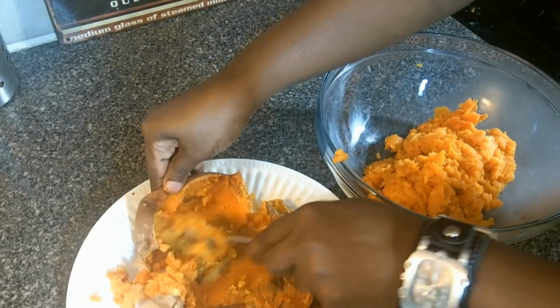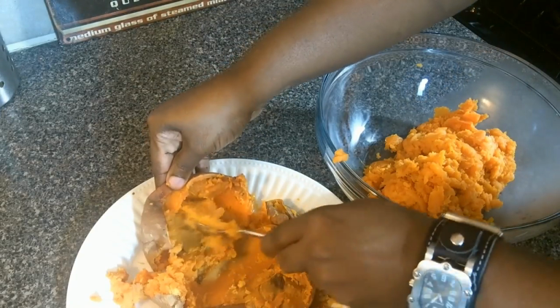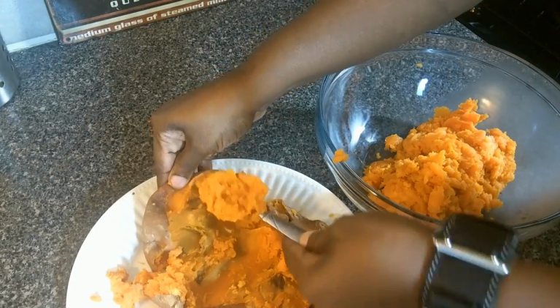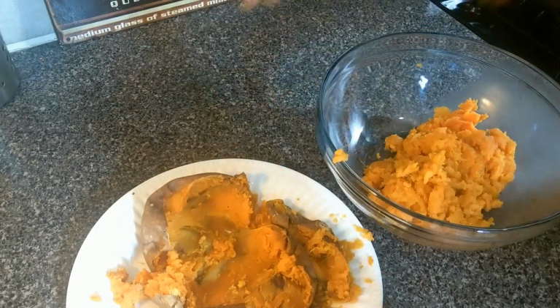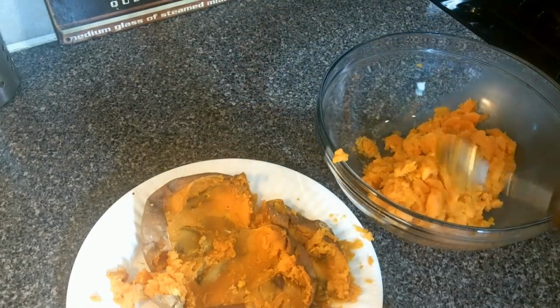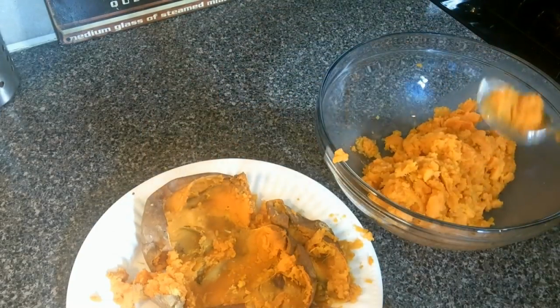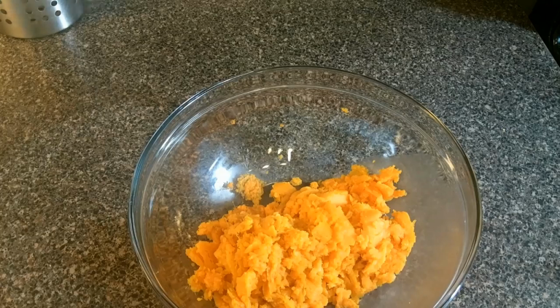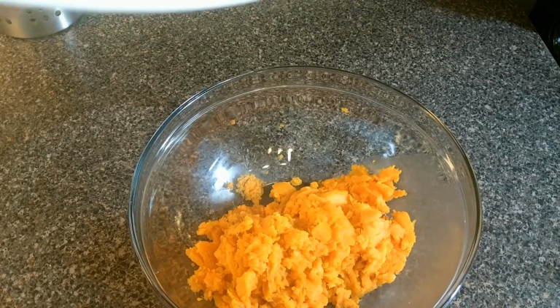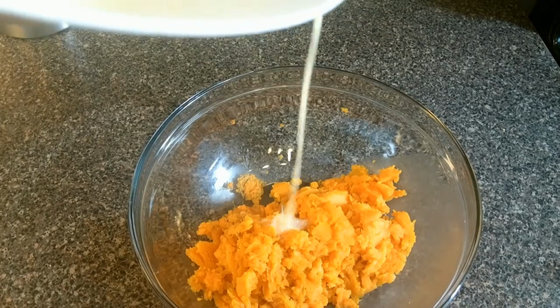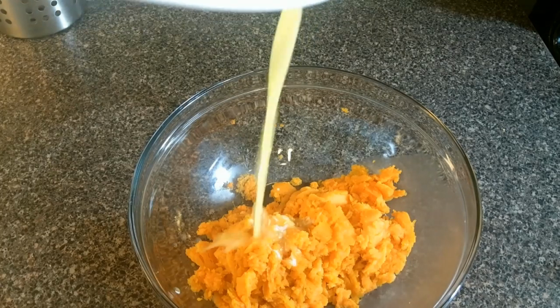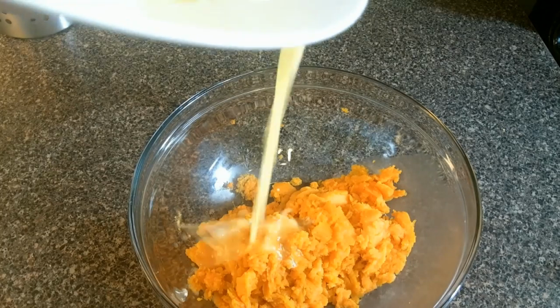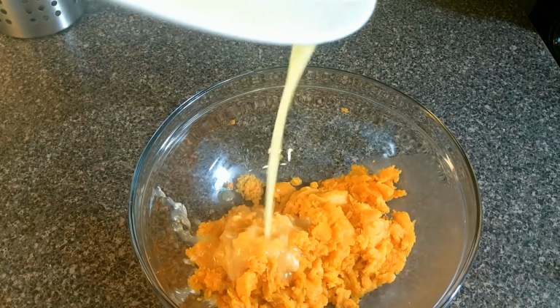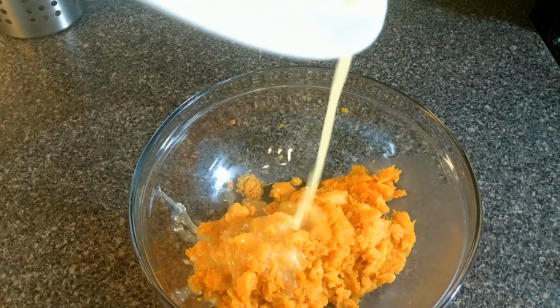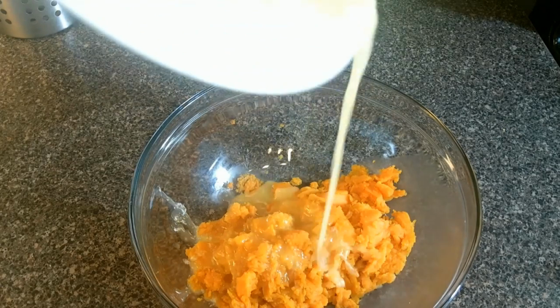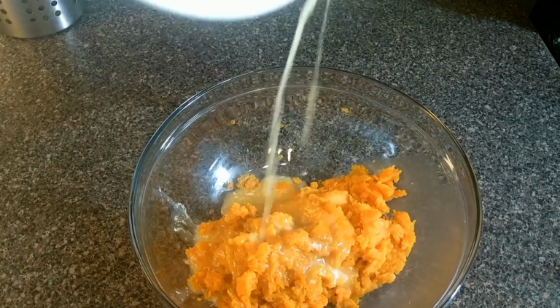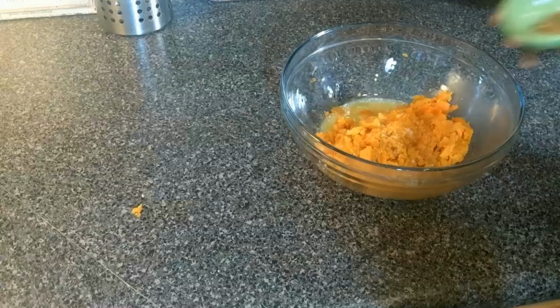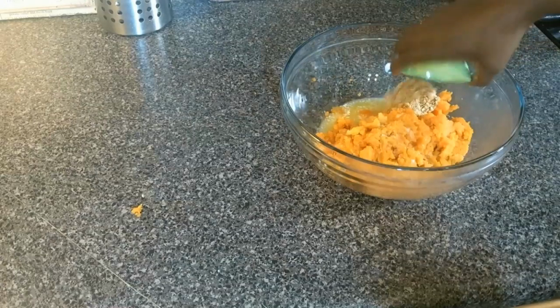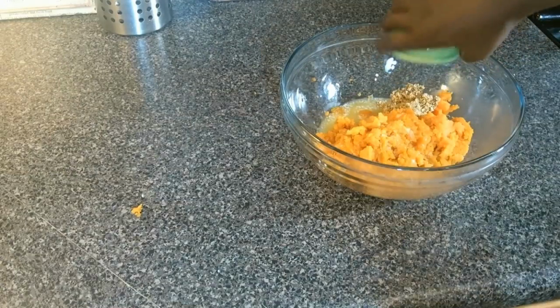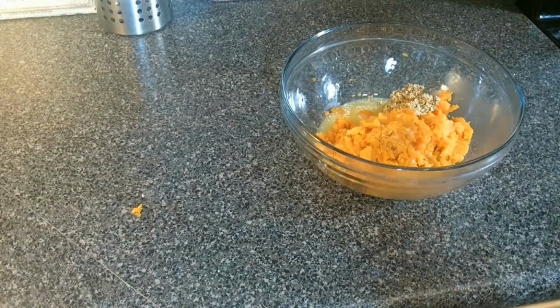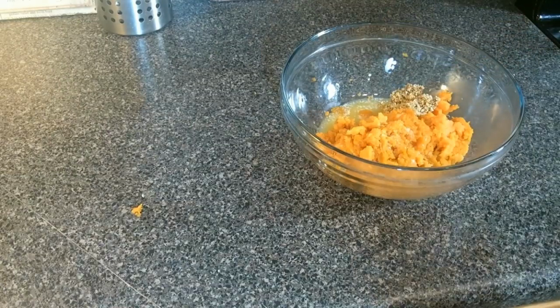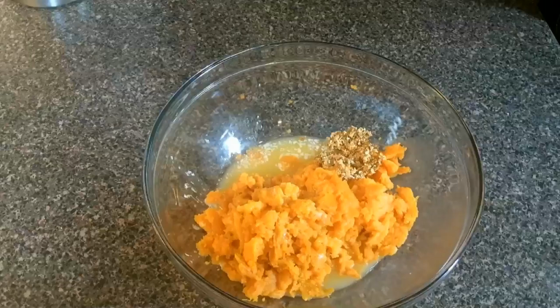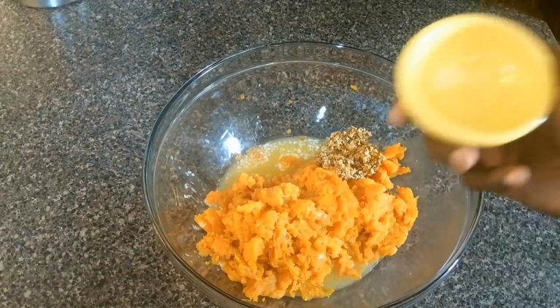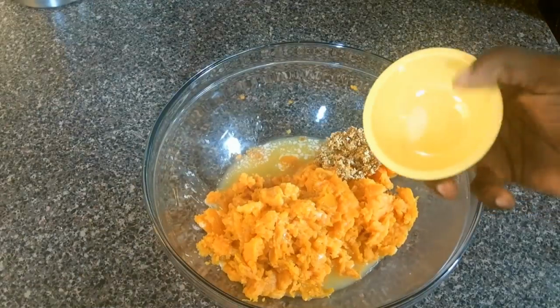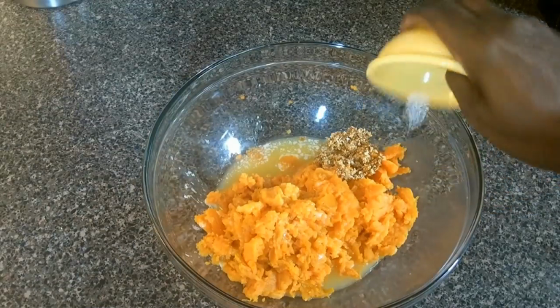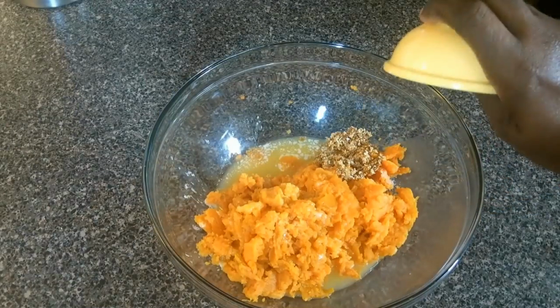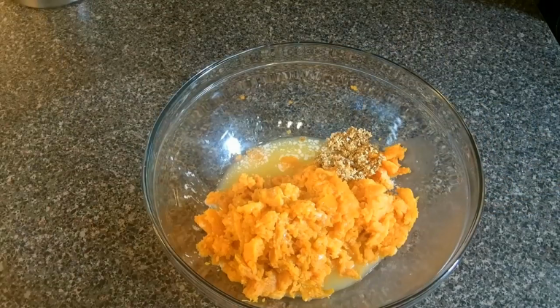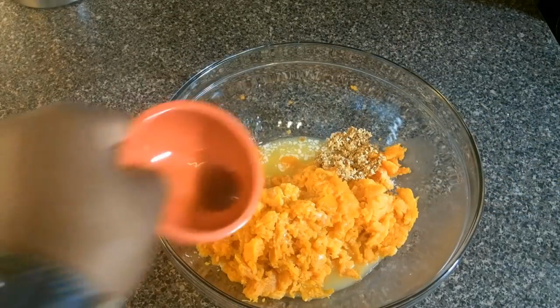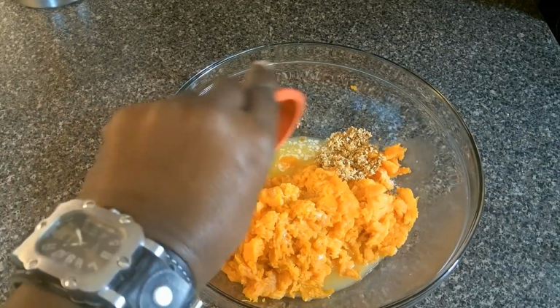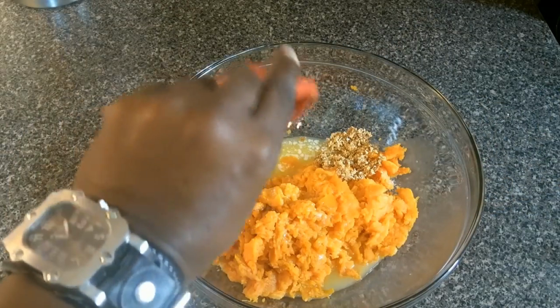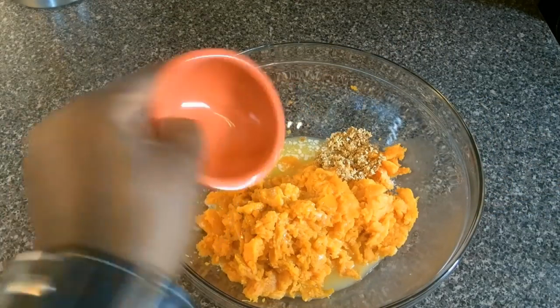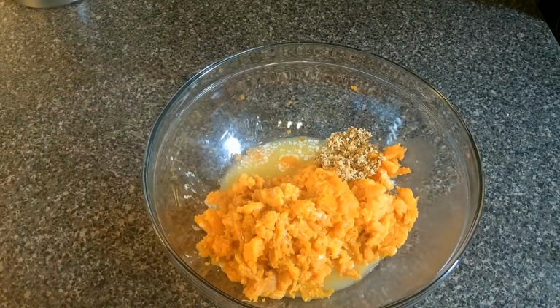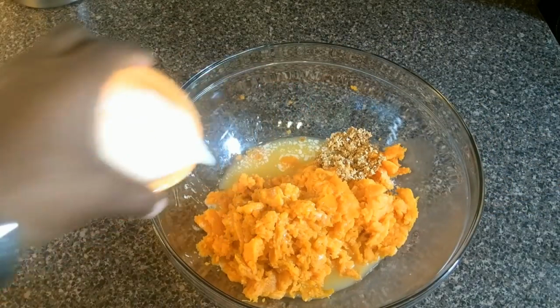Now we're going to add our melted butter, brown sugar goes in, a little salt, some vanilla, and finally some milk.